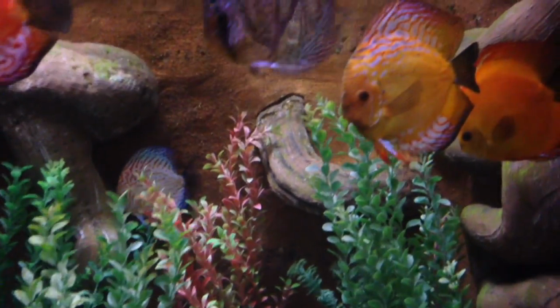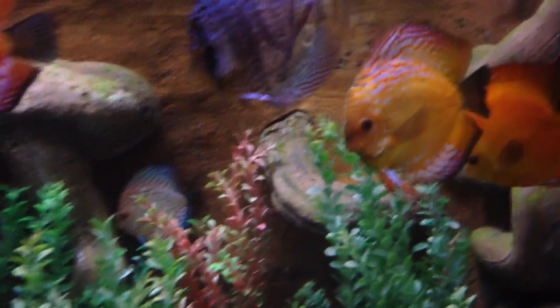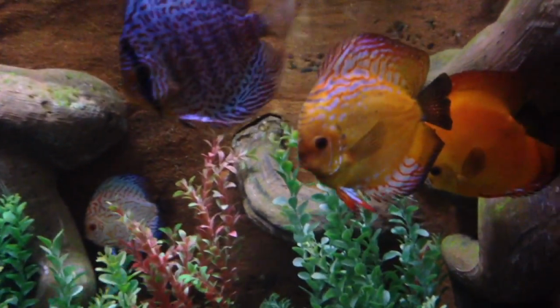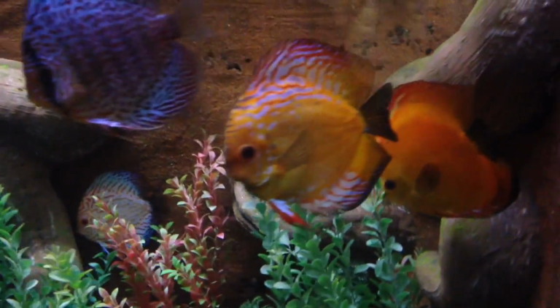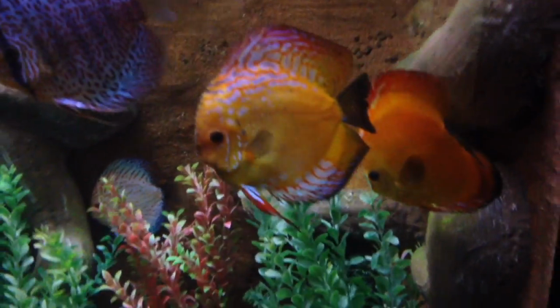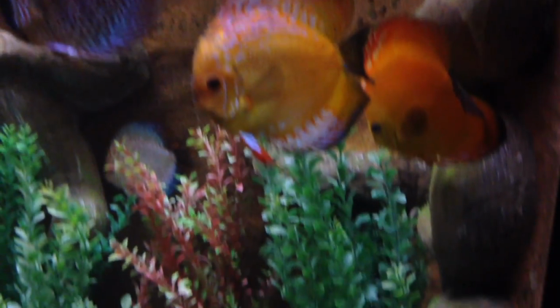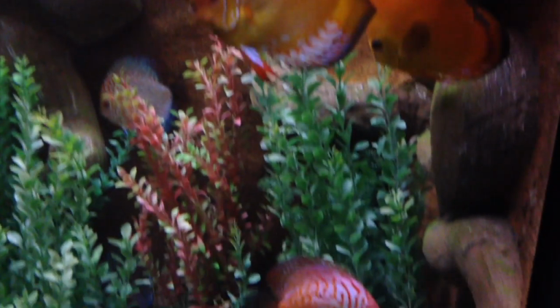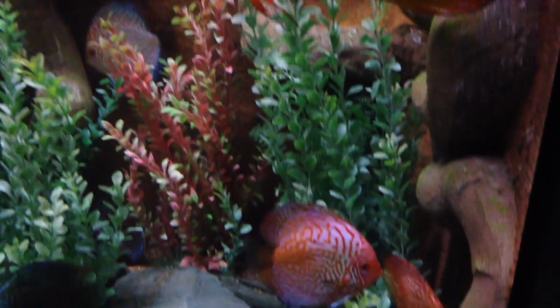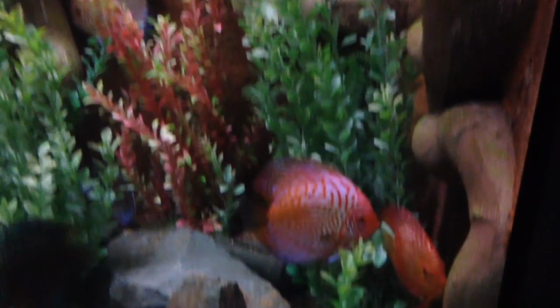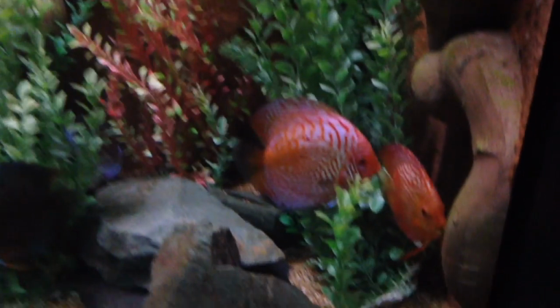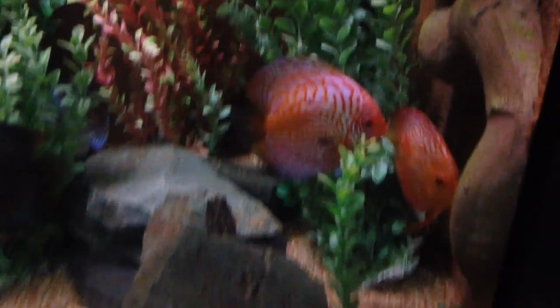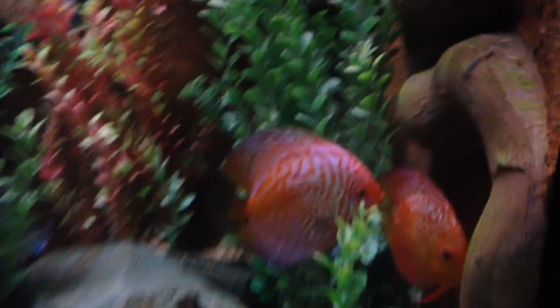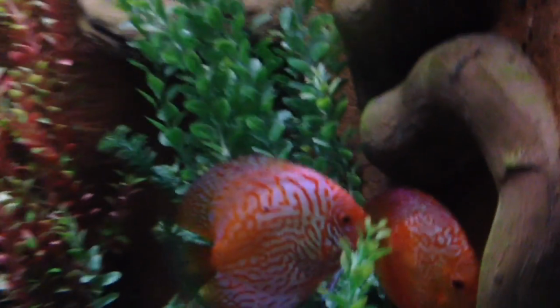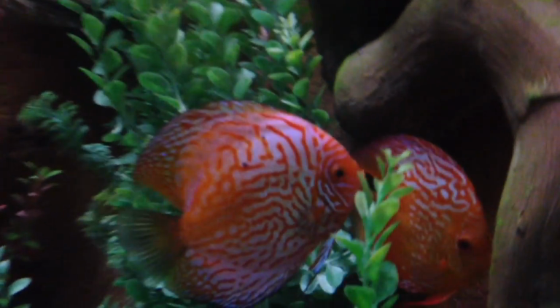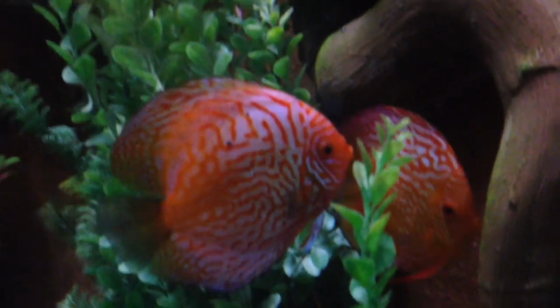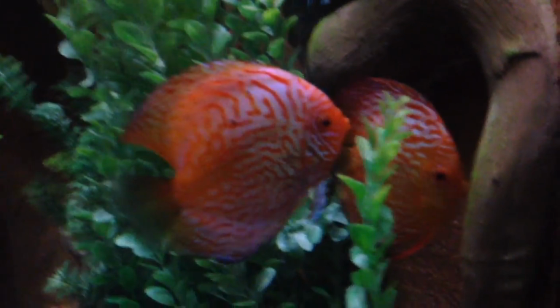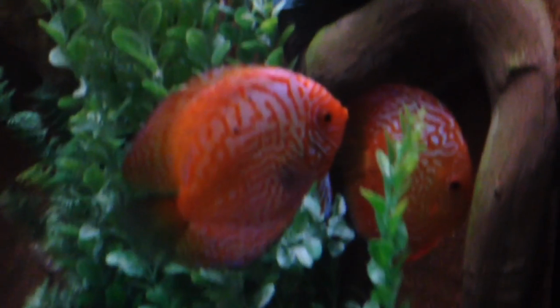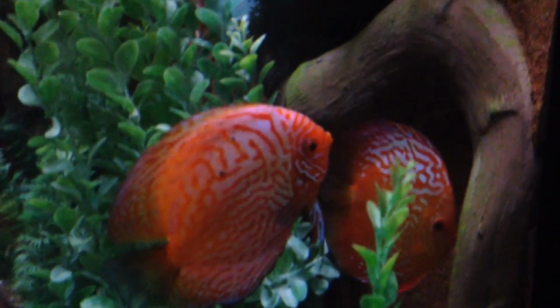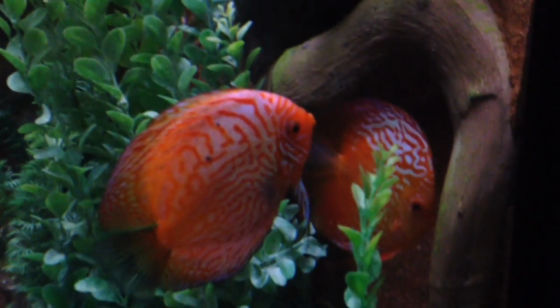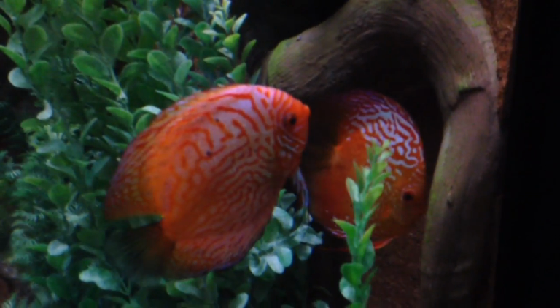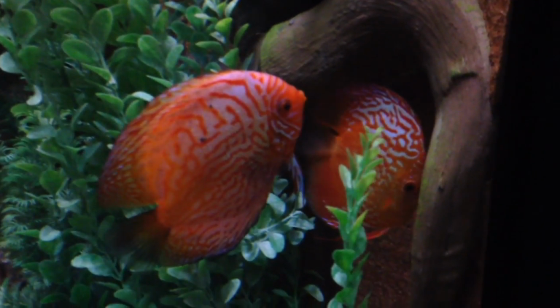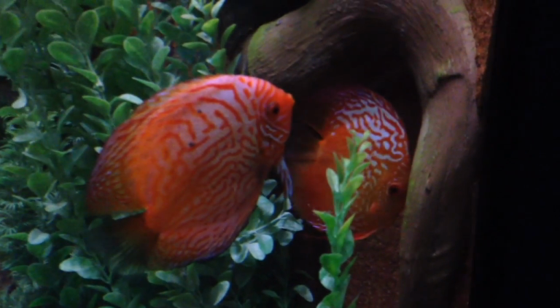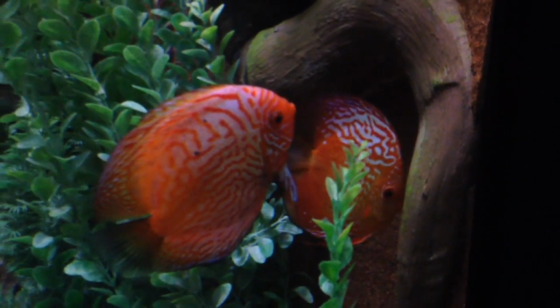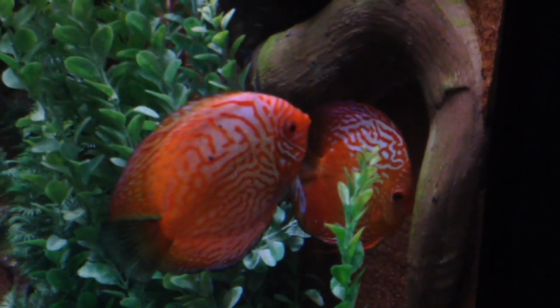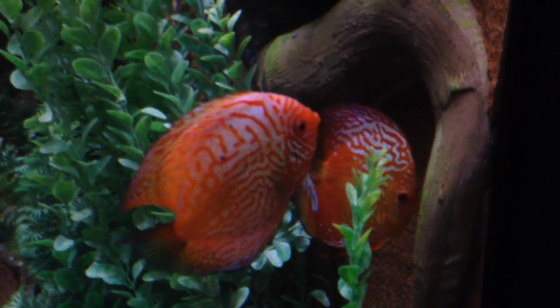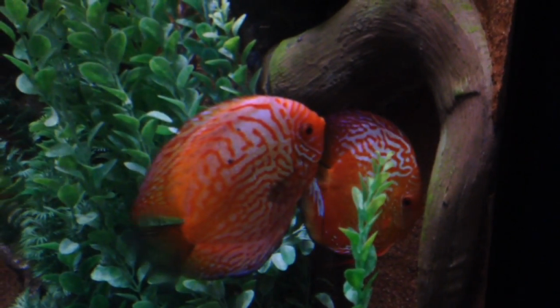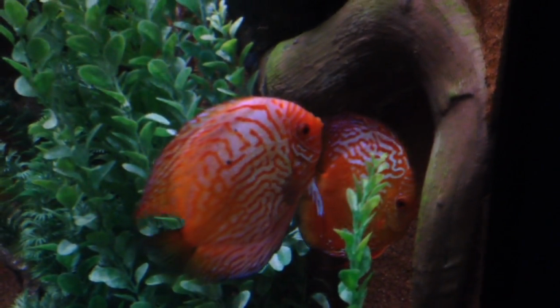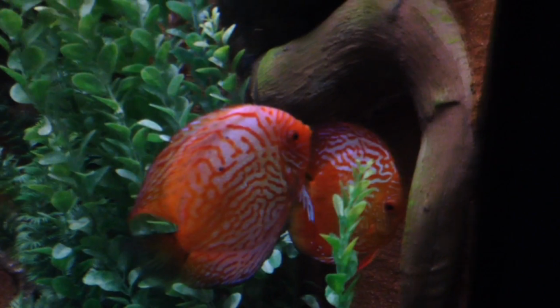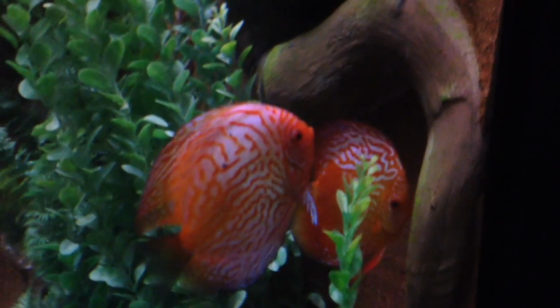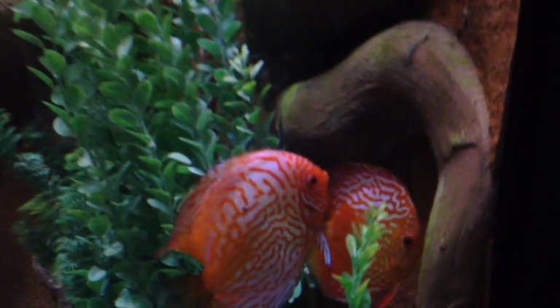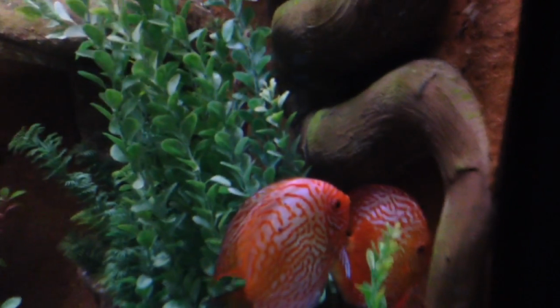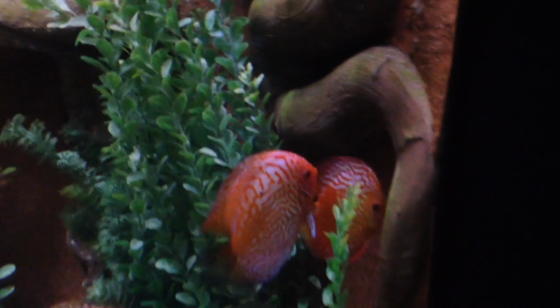Look at these orange tangerine guys, pretty sweet looking. Really cool. Looks like these guys have formed a pair - they're picking up an area to lay their eggs on. Nice! Looks like they got a pair.